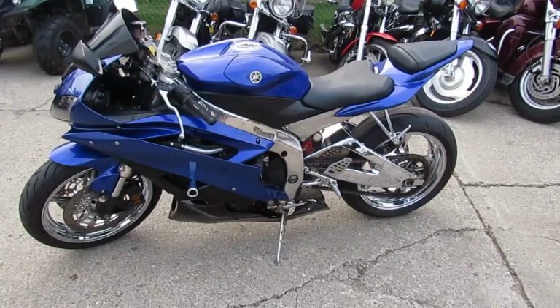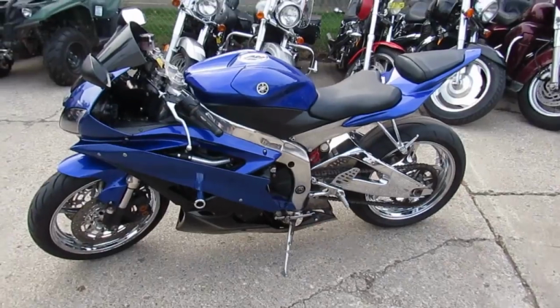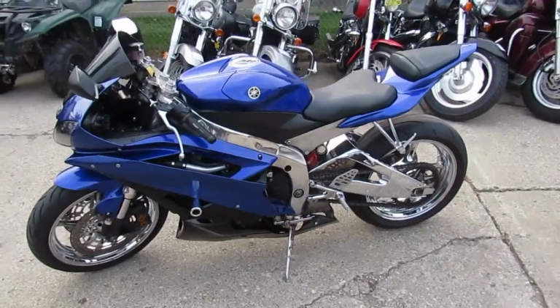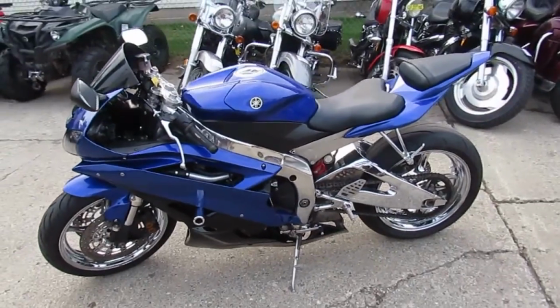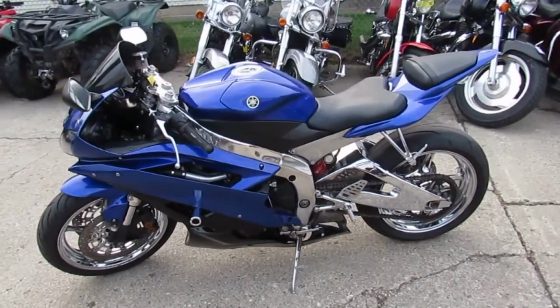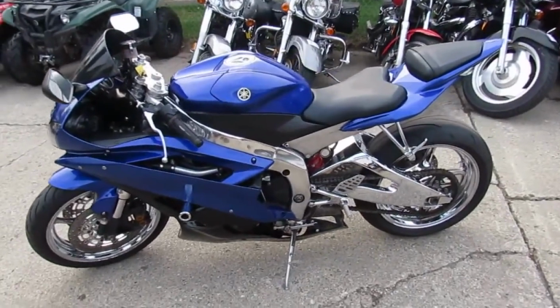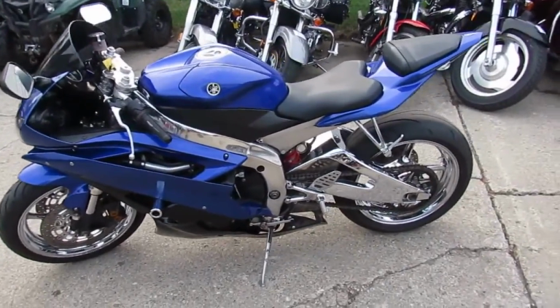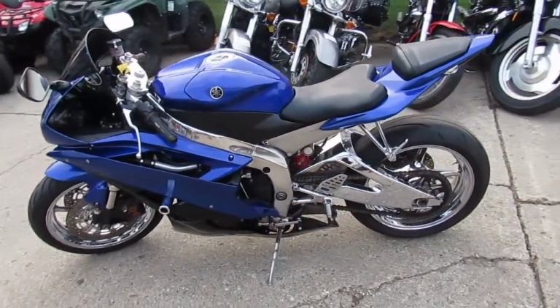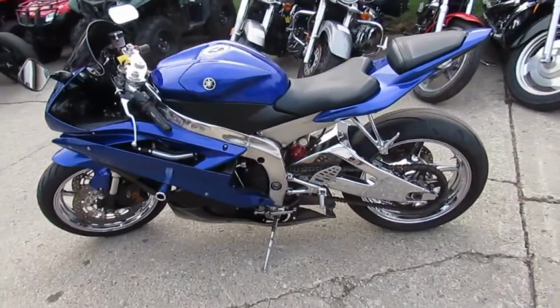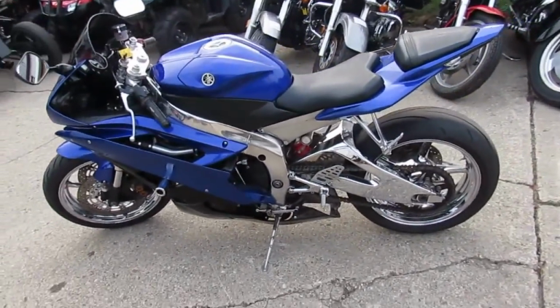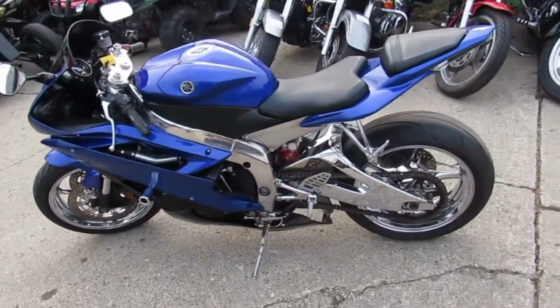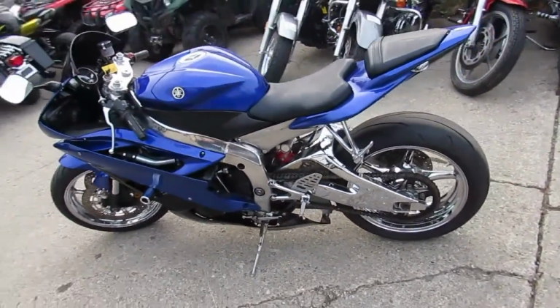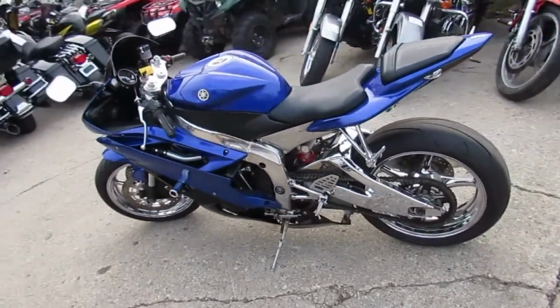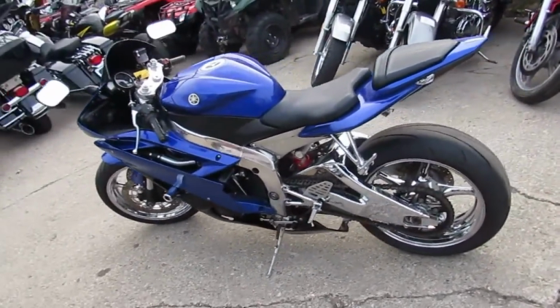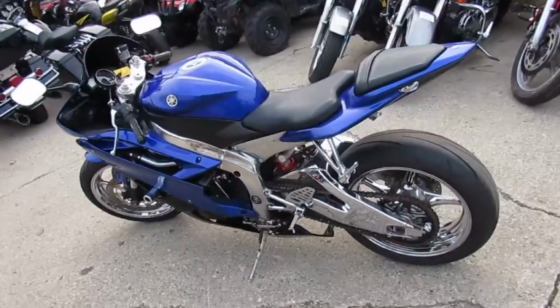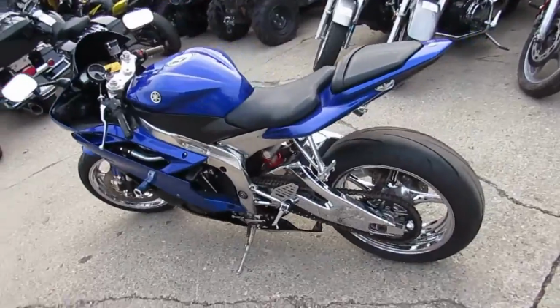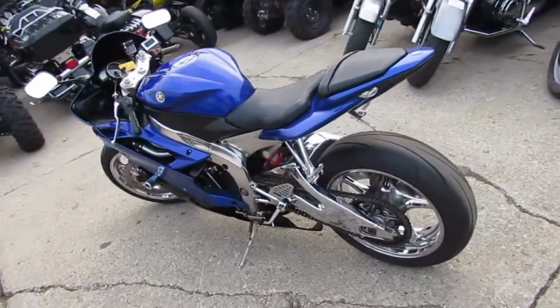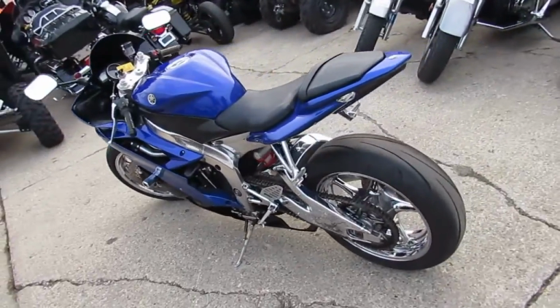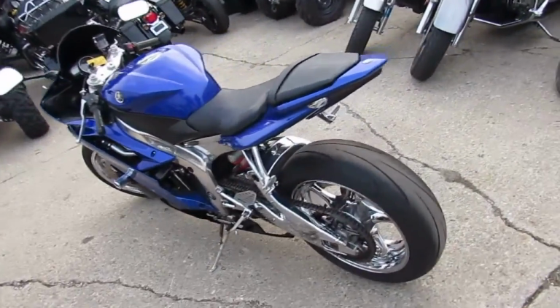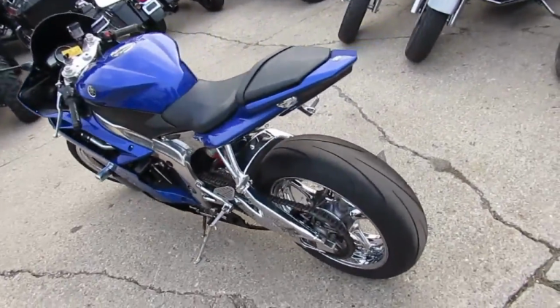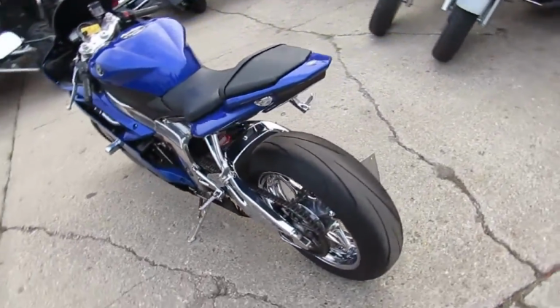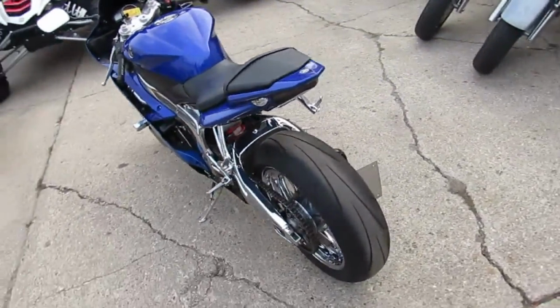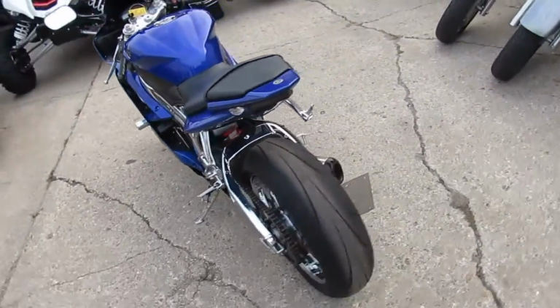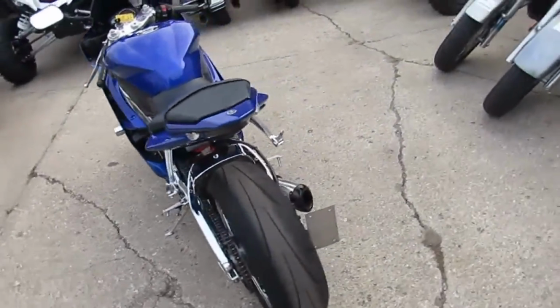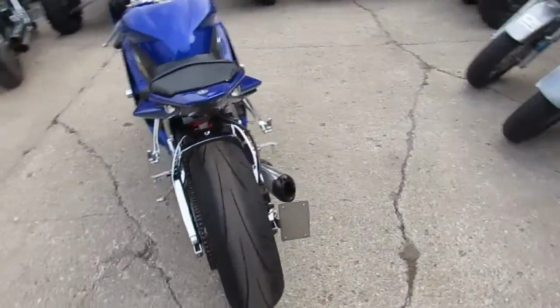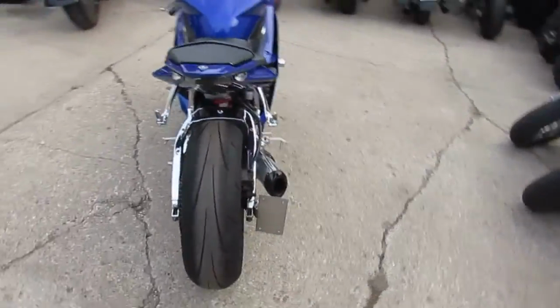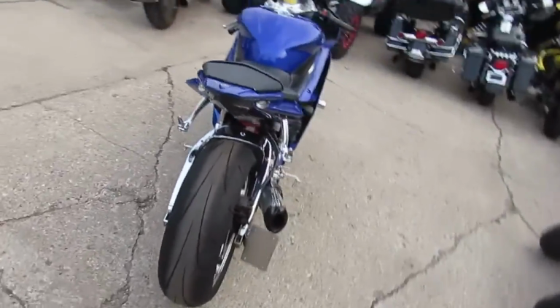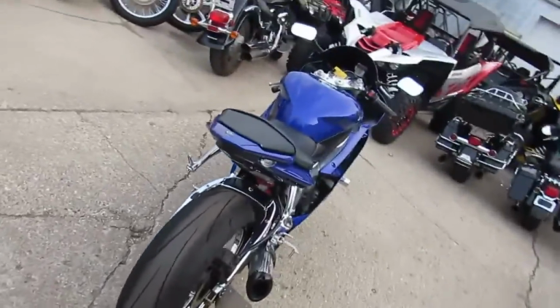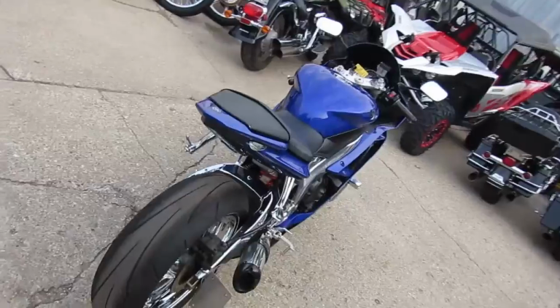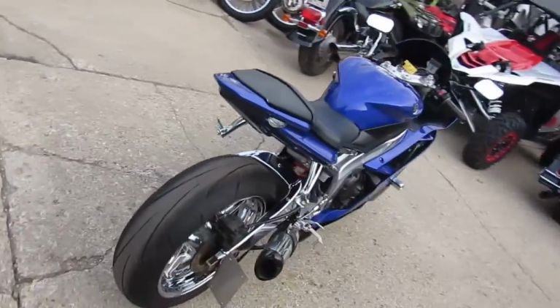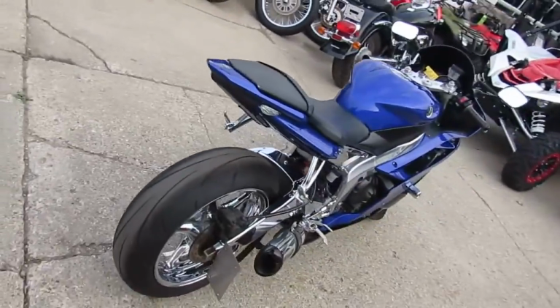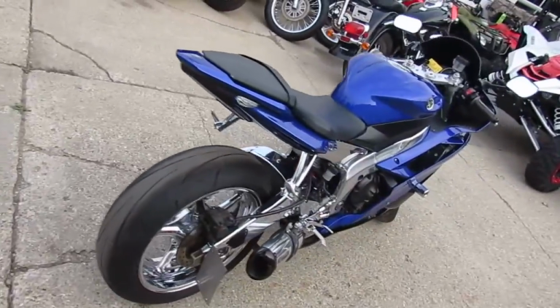Hey guys, it's Approval Power Sports. Anybody looking for one badass sport bike, this is it. We got over 450 used bikes and this one's at the top of the list — it's a 2007 Yamaha R6.